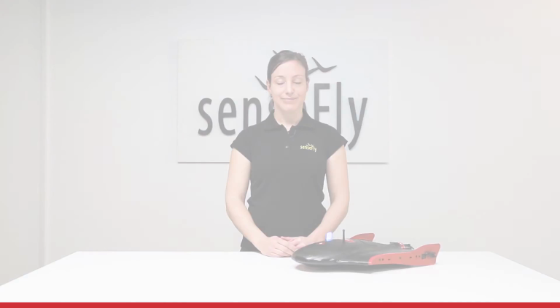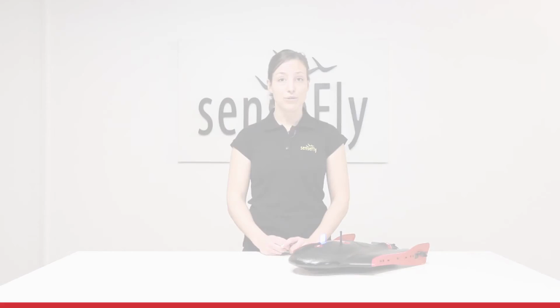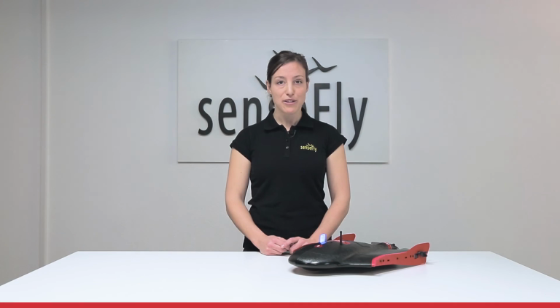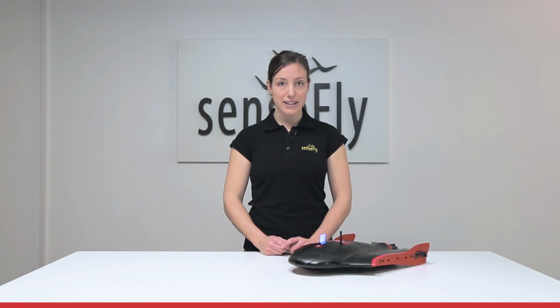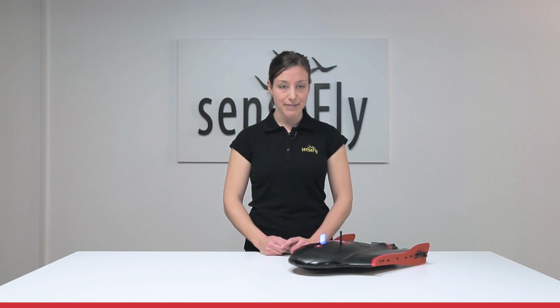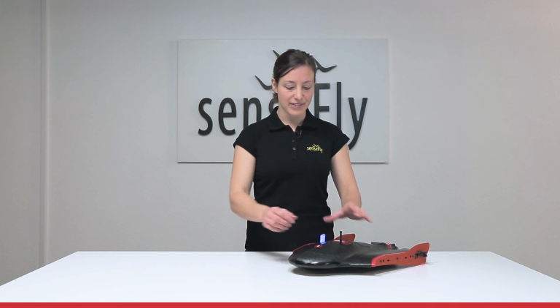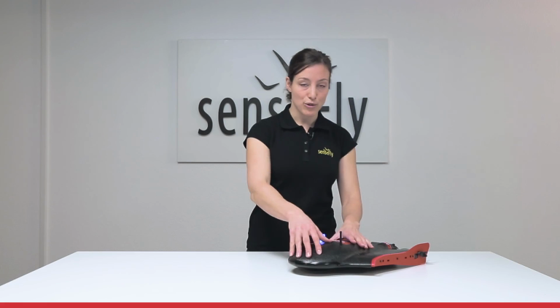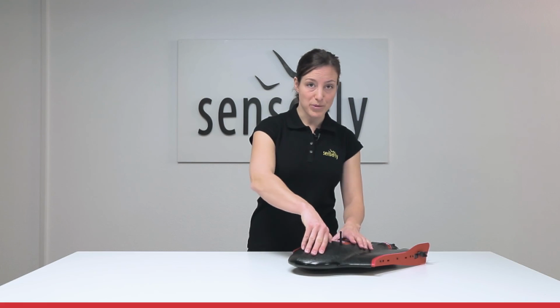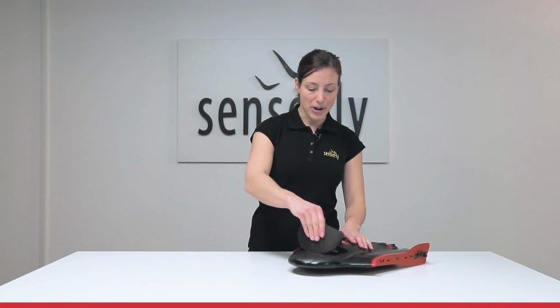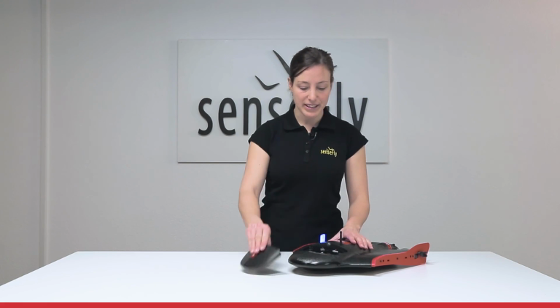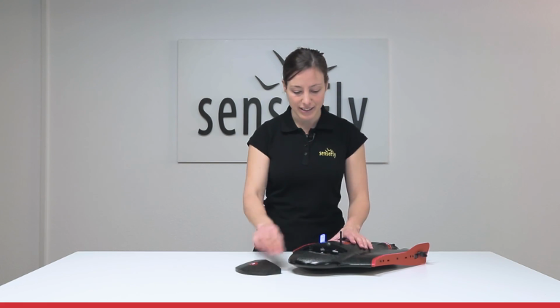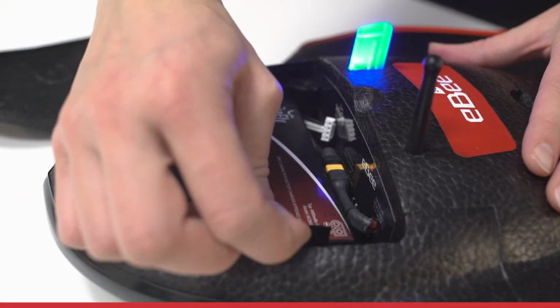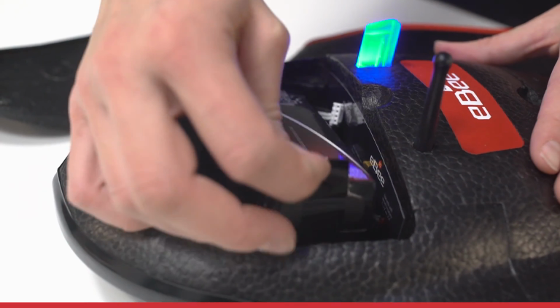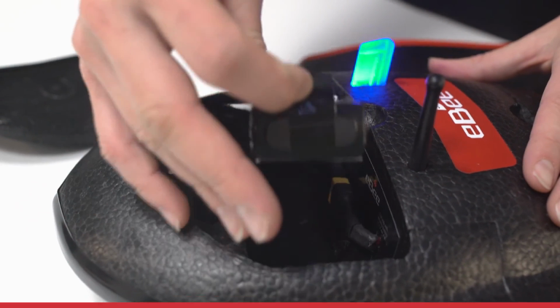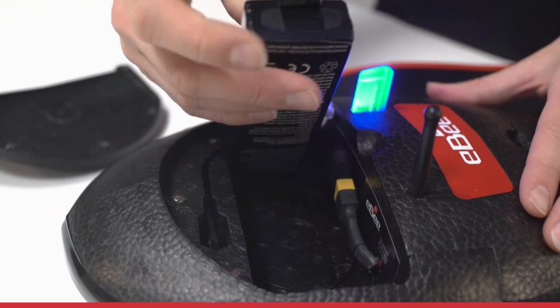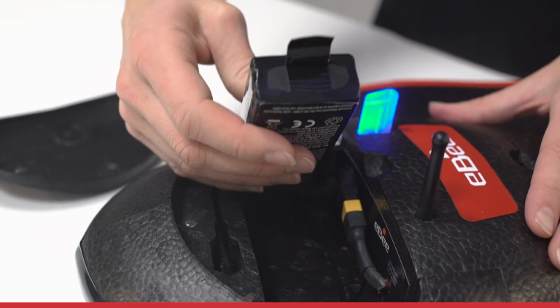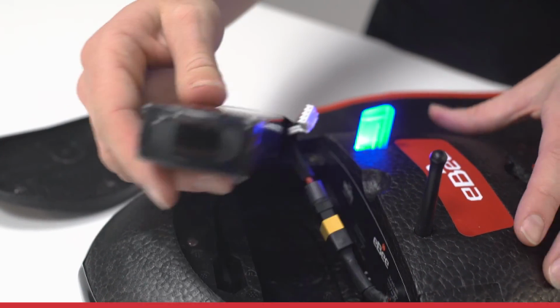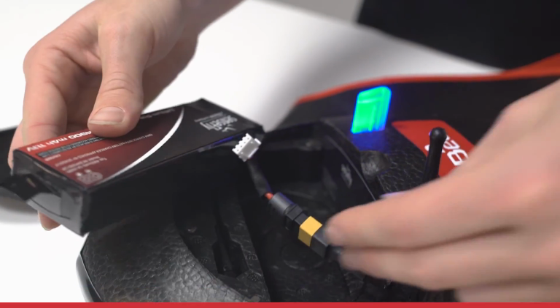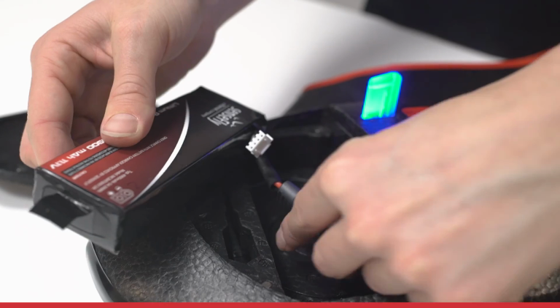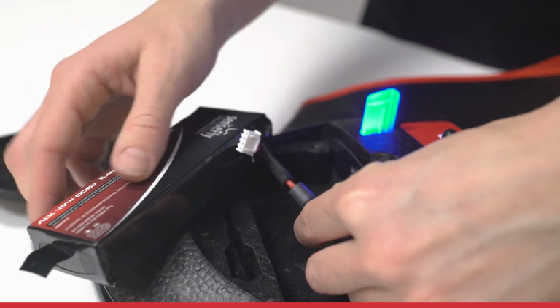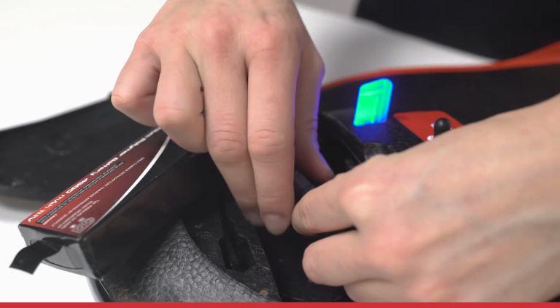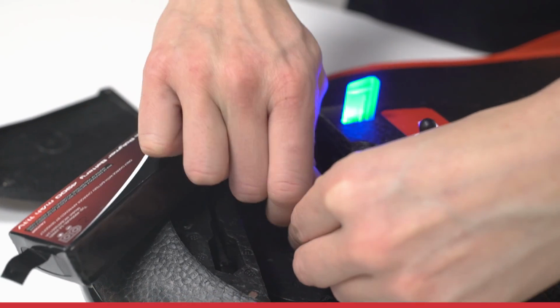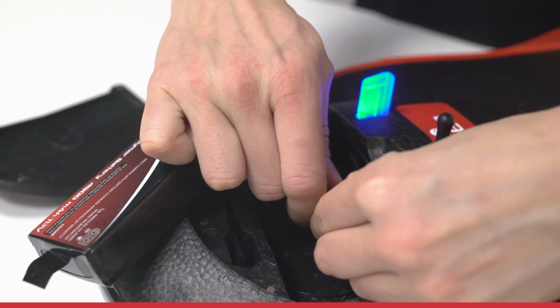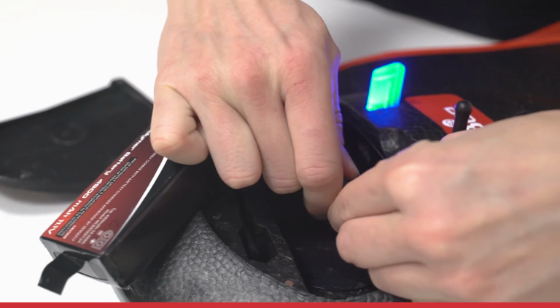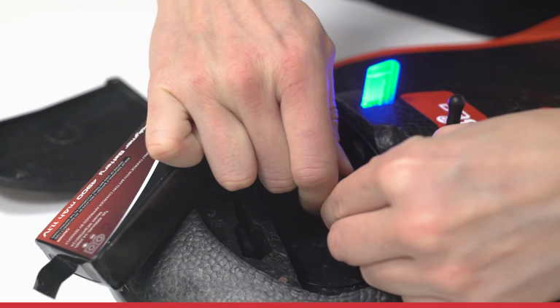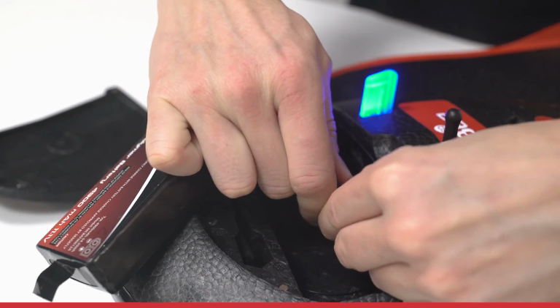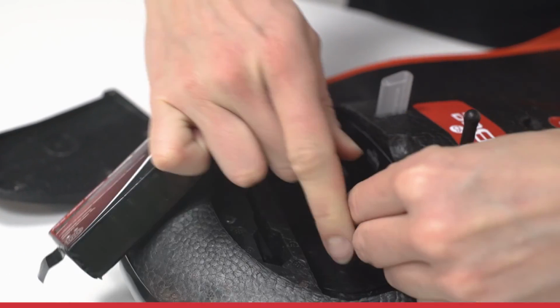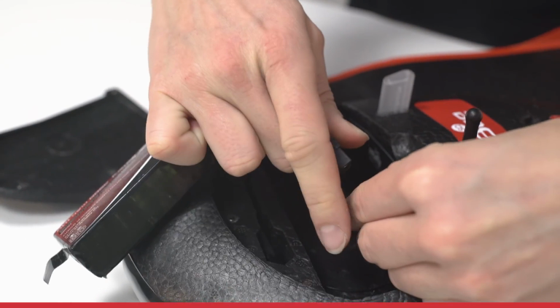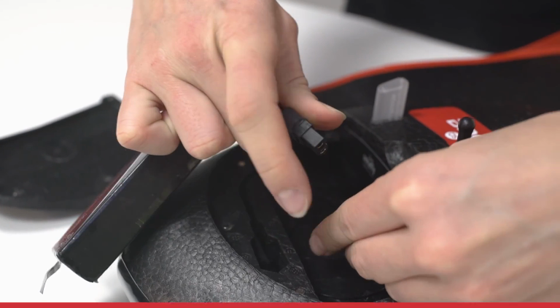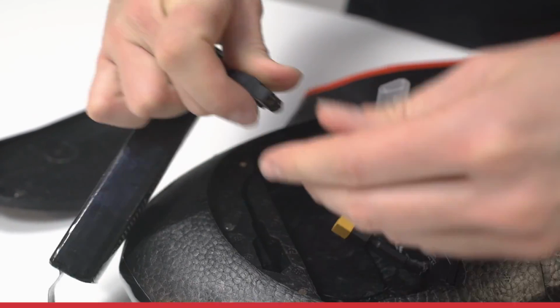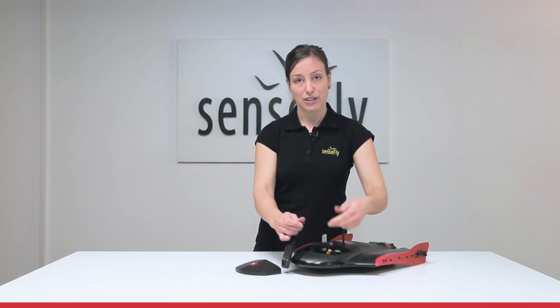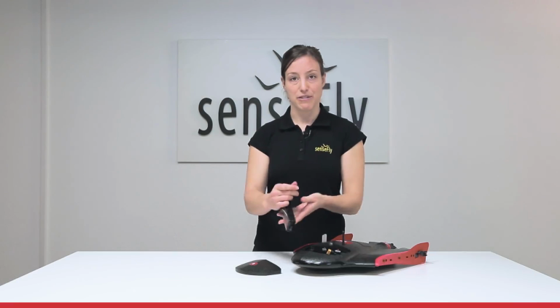To detach your battery, just open the compartment, pull here on the little plastic of the battery, and then hold on to the connectors well and pull to detach the battery.